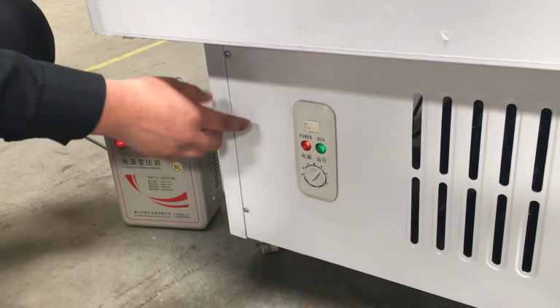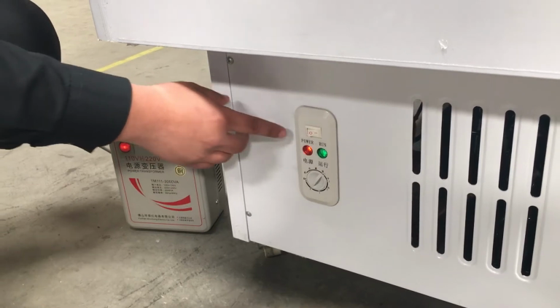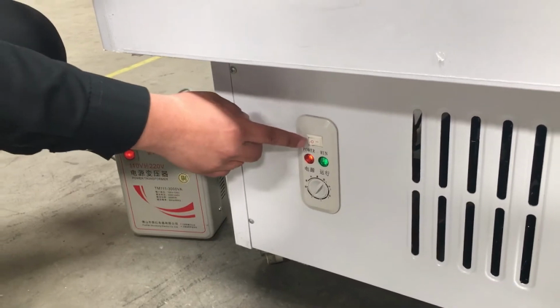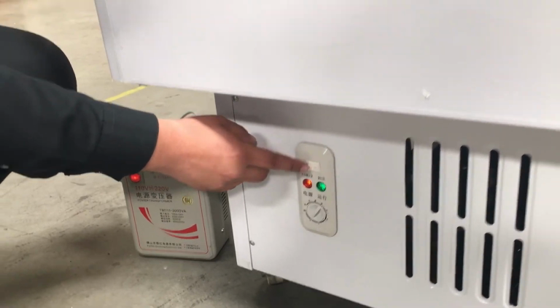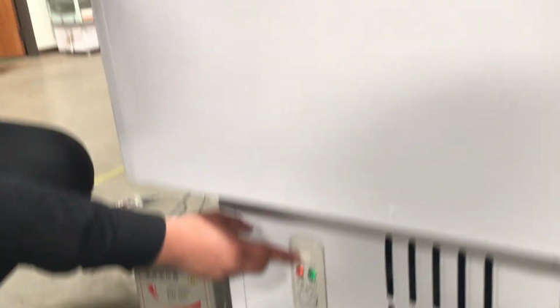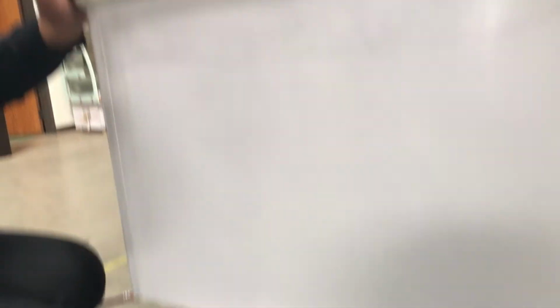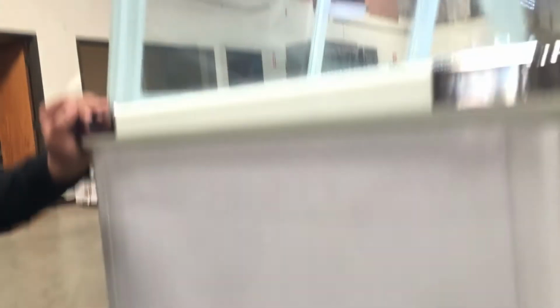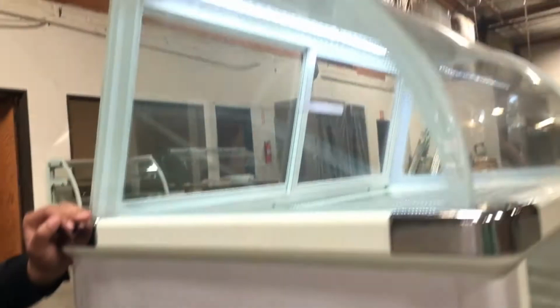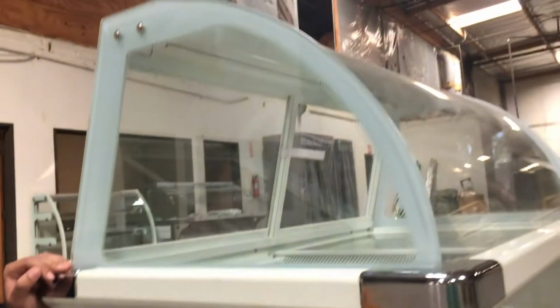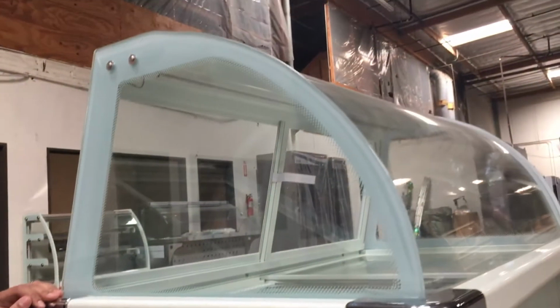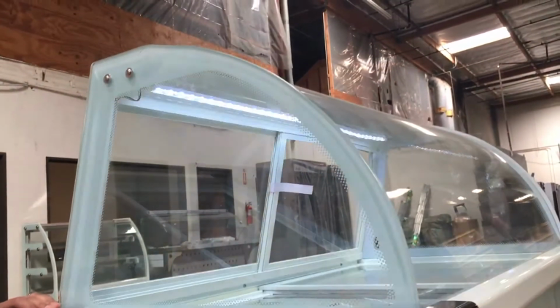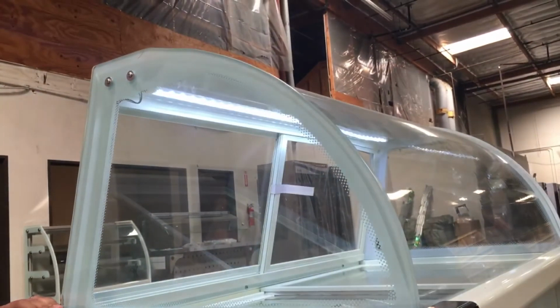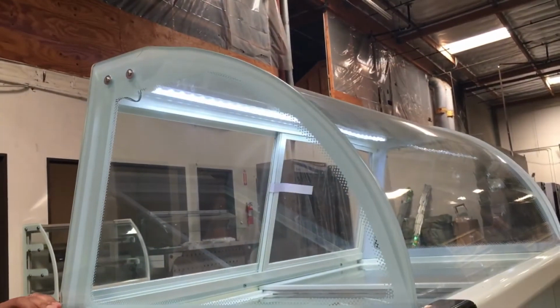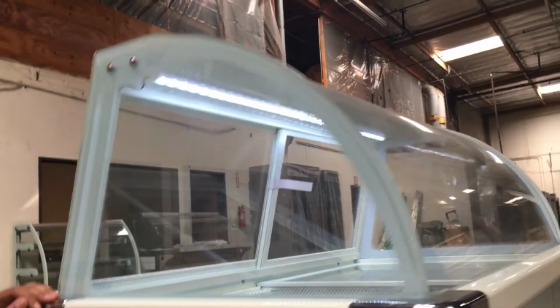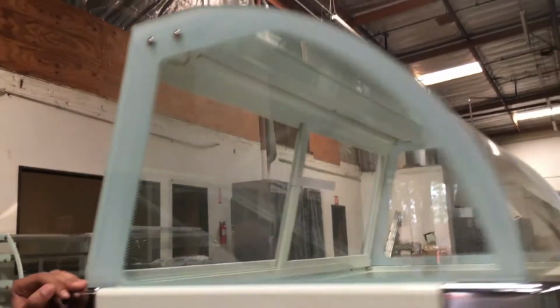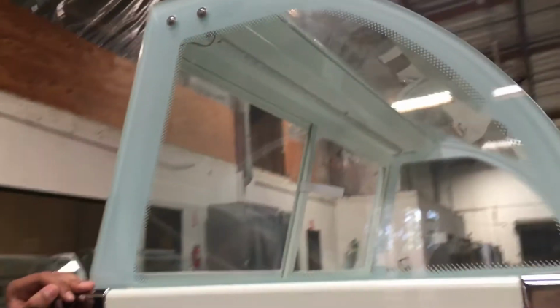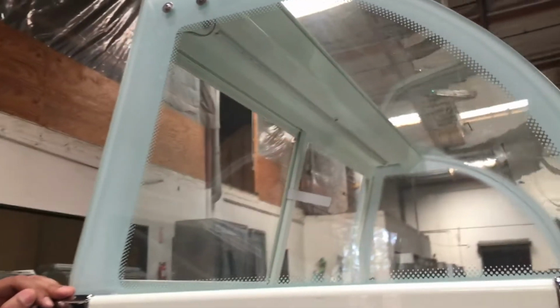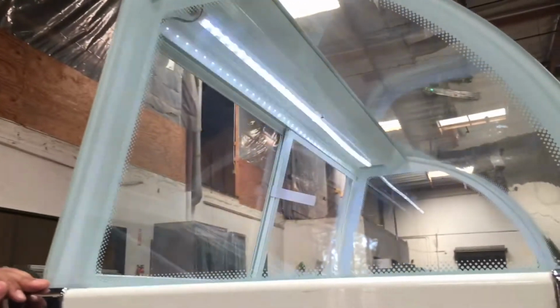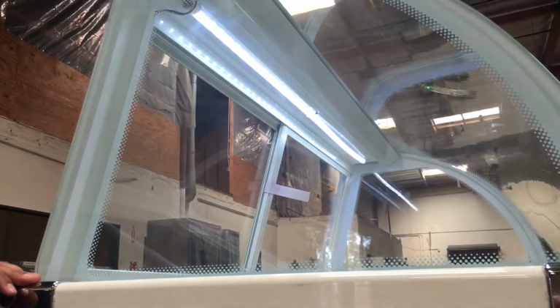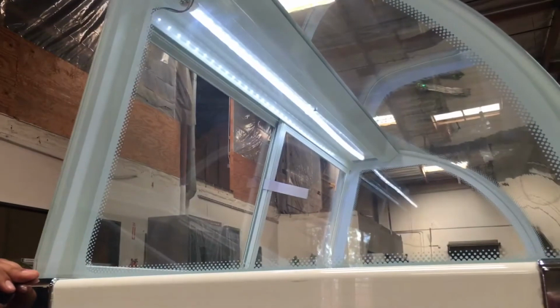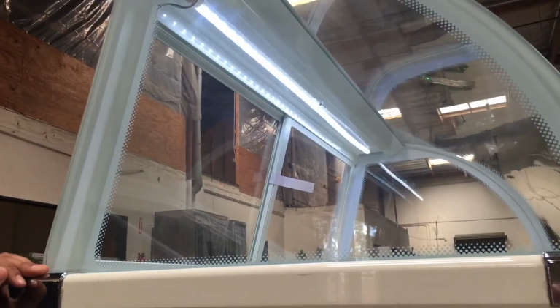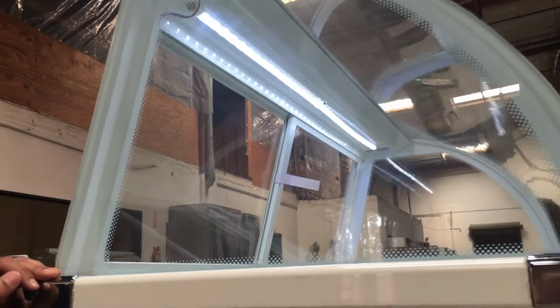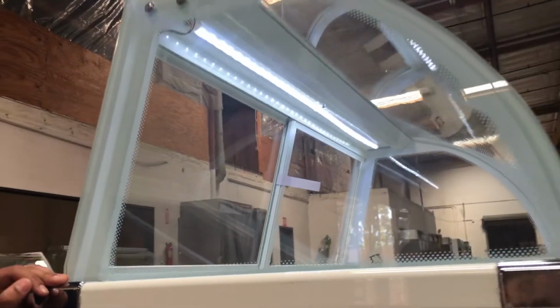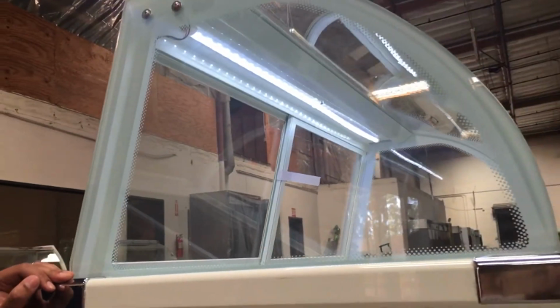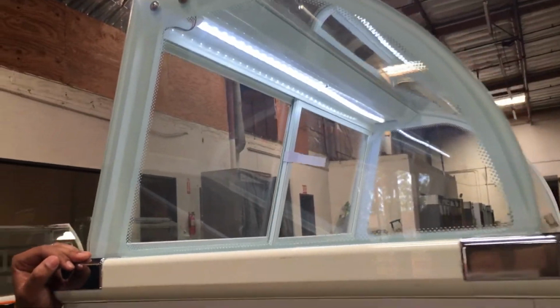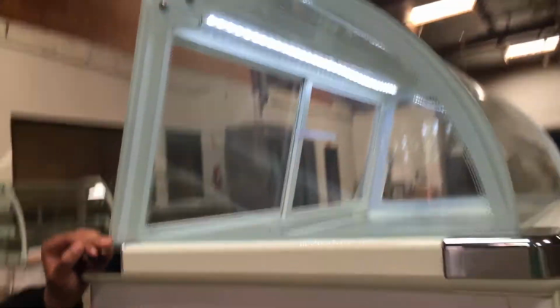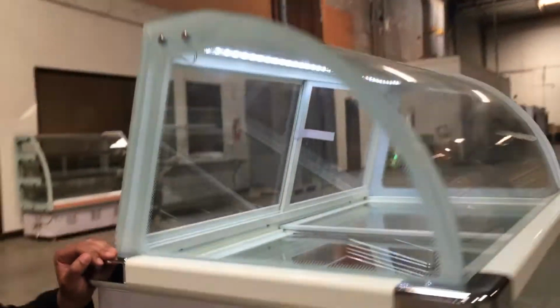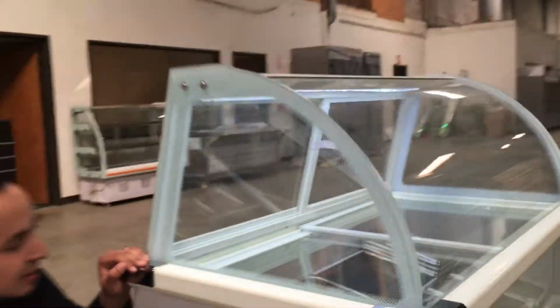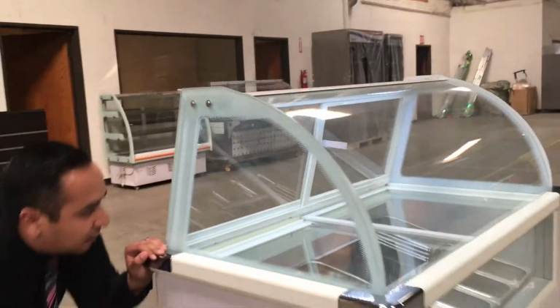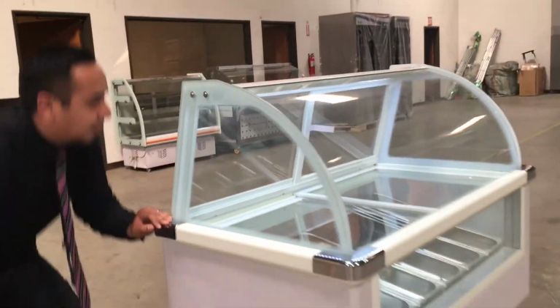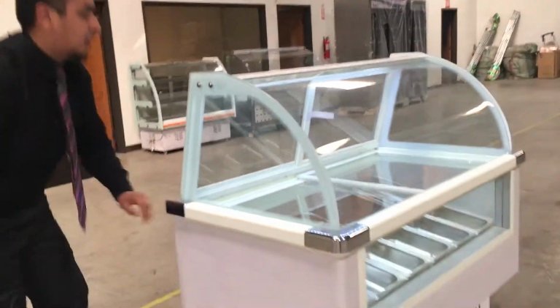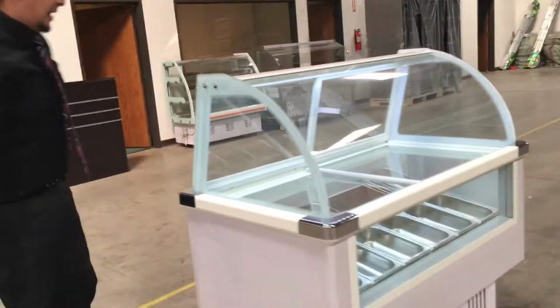It has an on and off button for the lights. It's an LED strip — a really nice durable light.